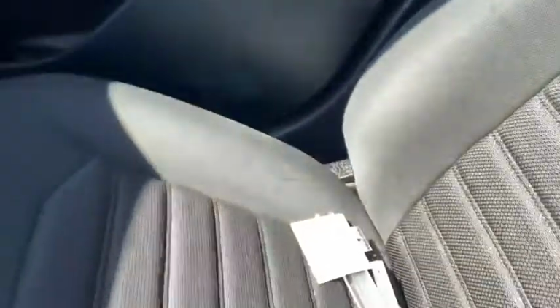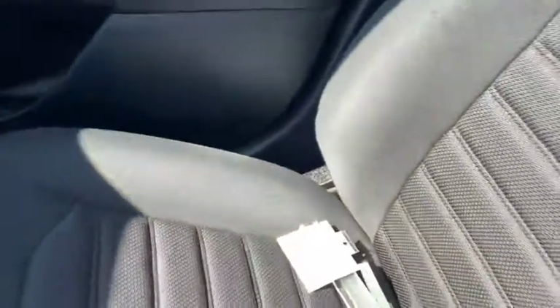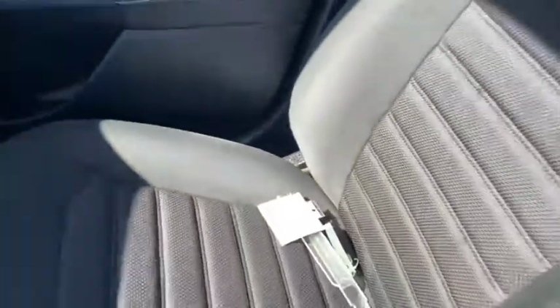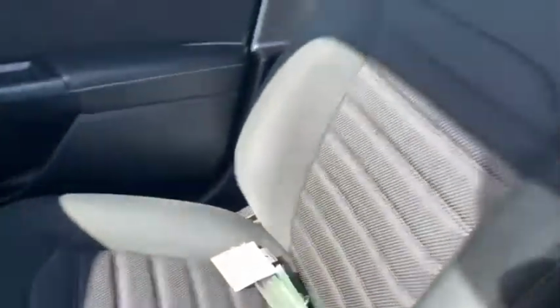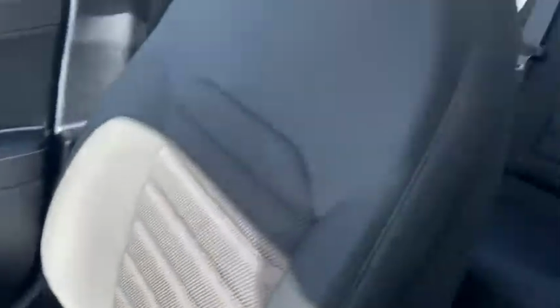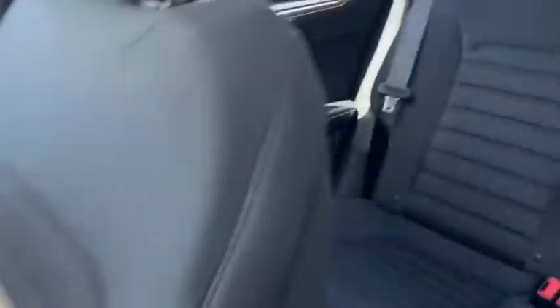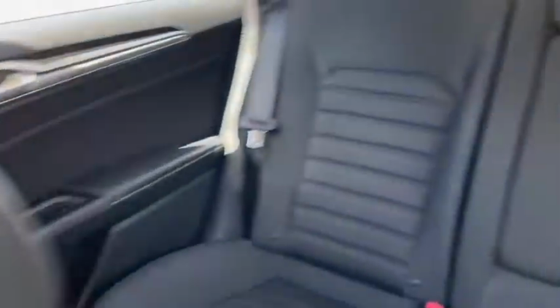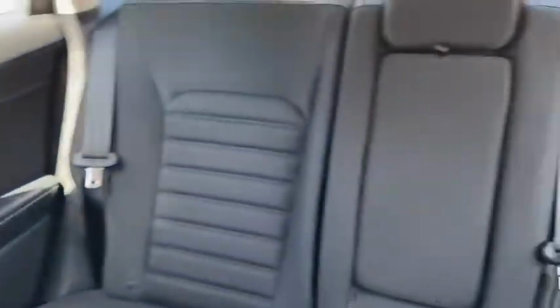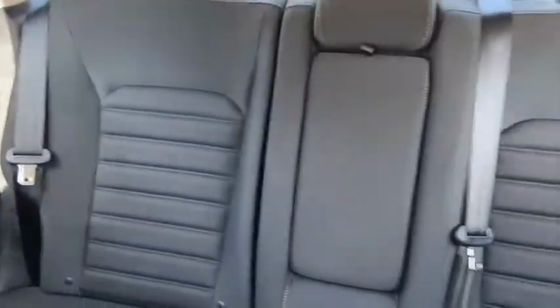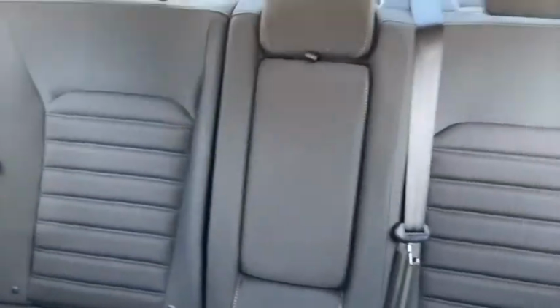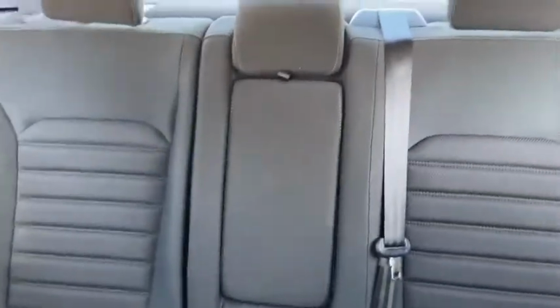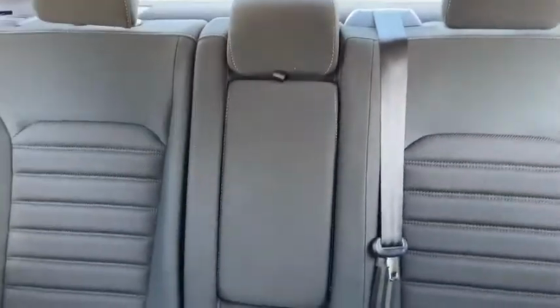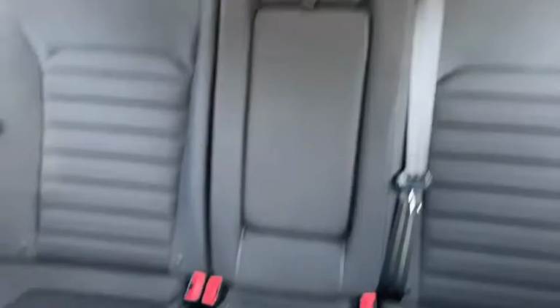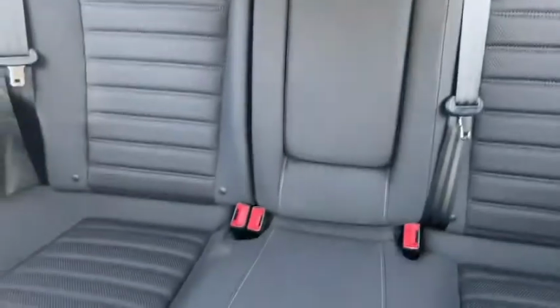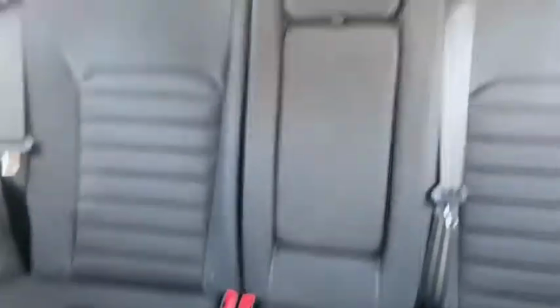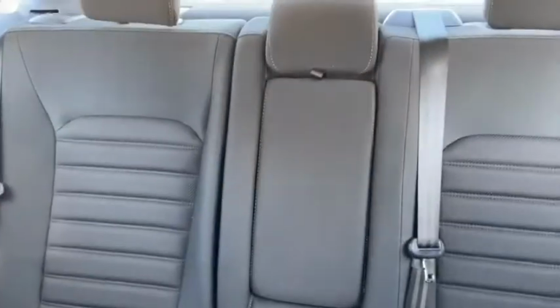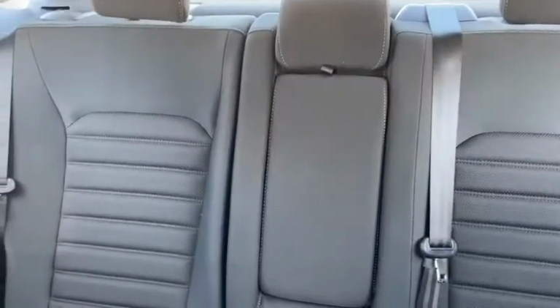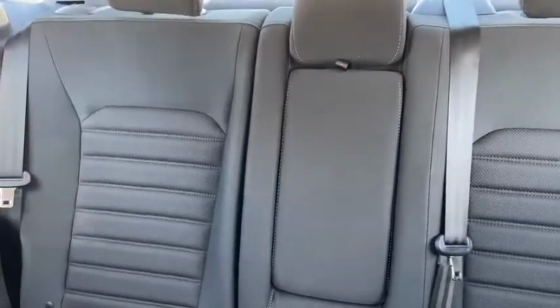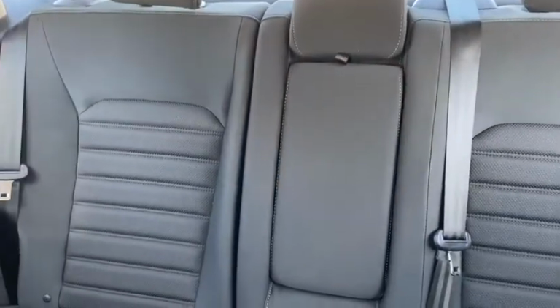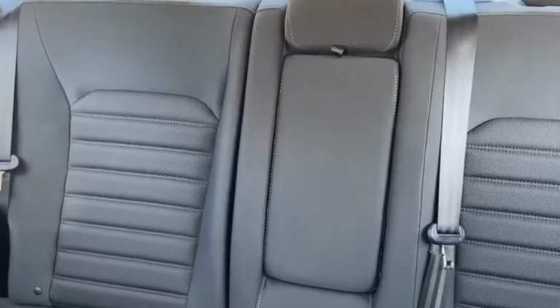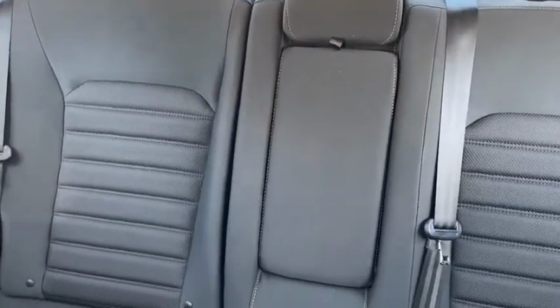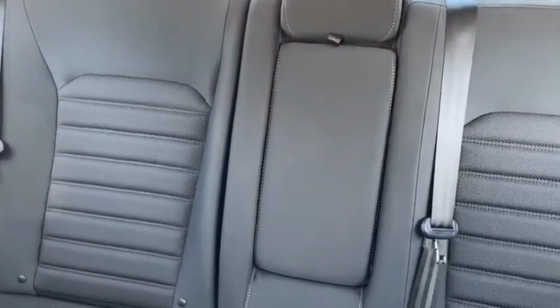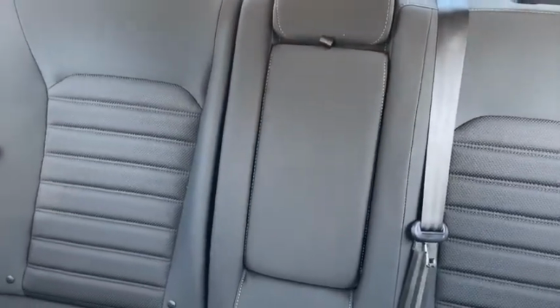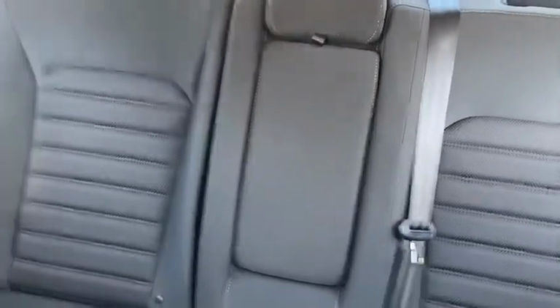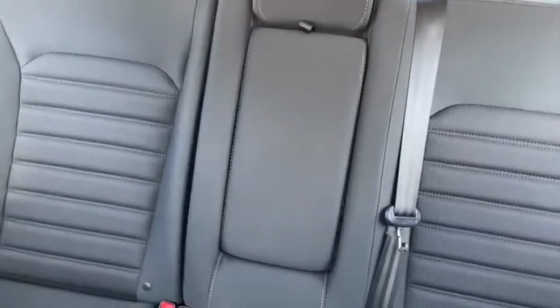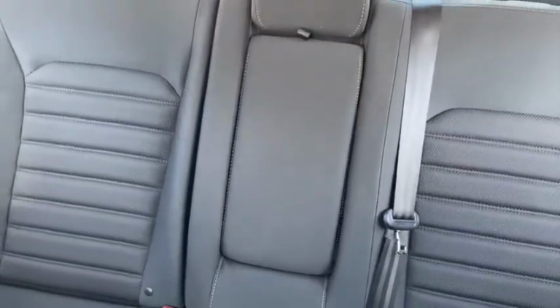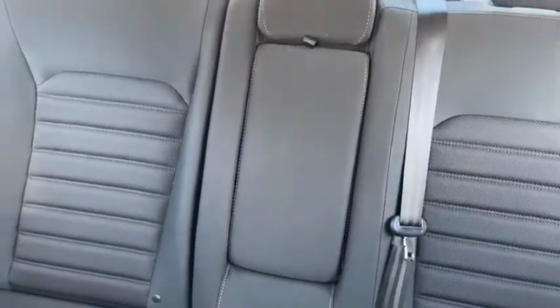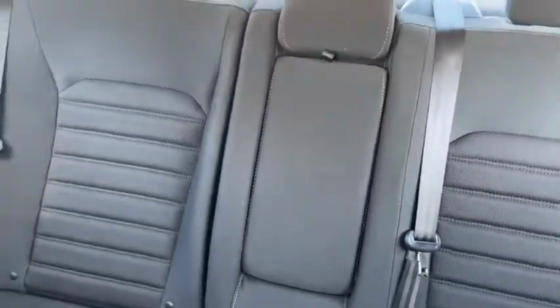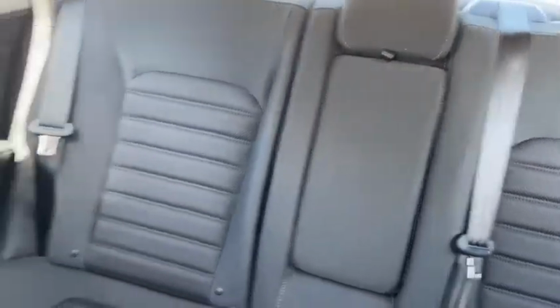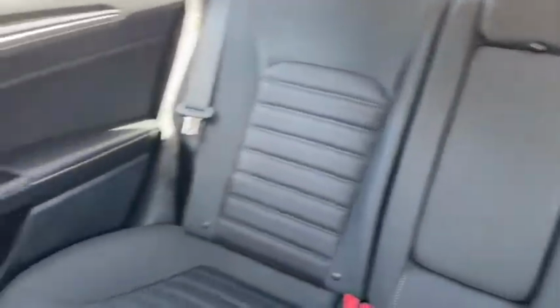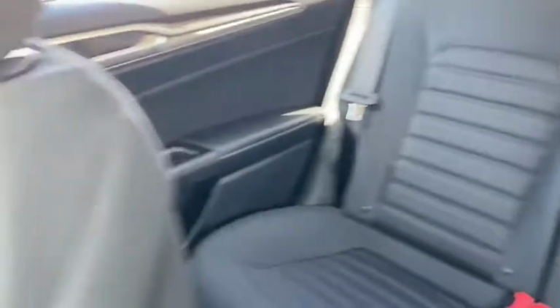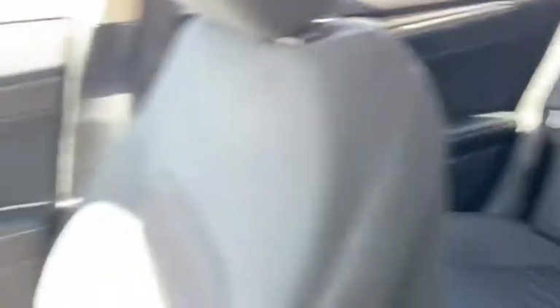As for the rest of the car, we have black cloth throughout. You do have a 60-40 split in the back bench for access to the trunk when you need it. You also have a pop-down armrest for your rear passengers.